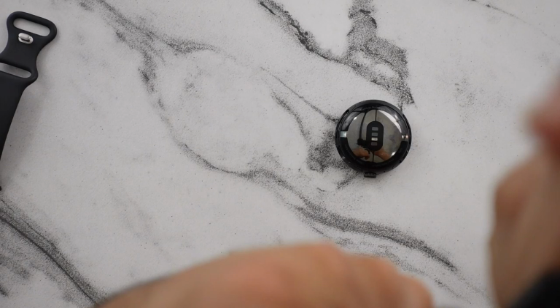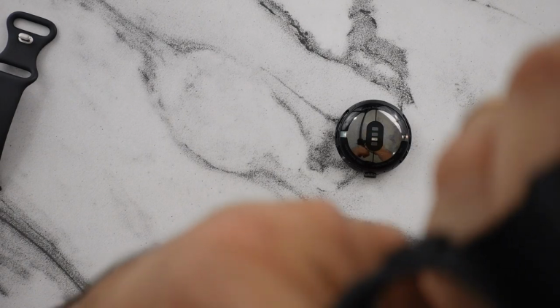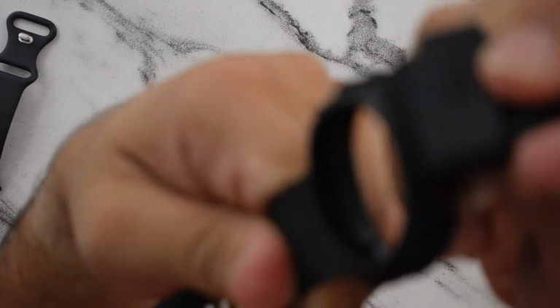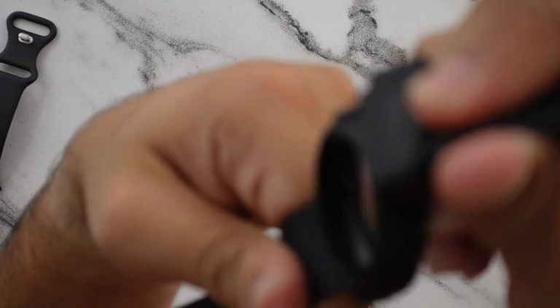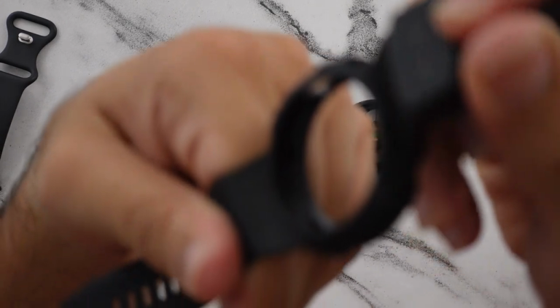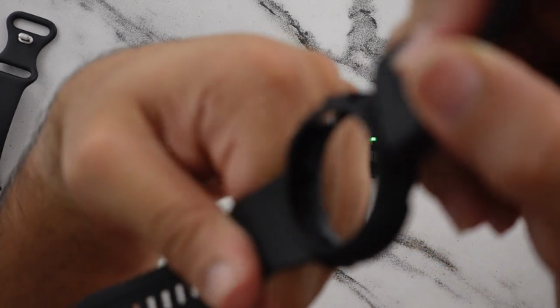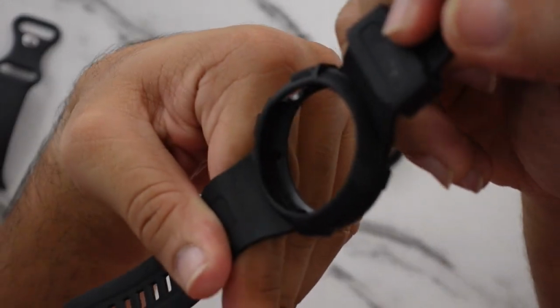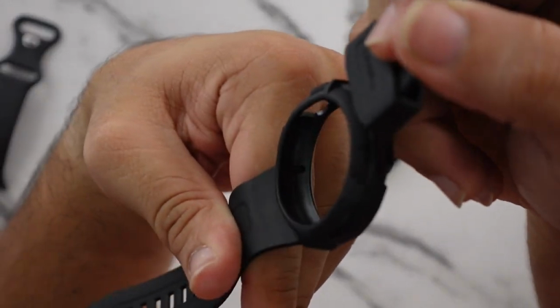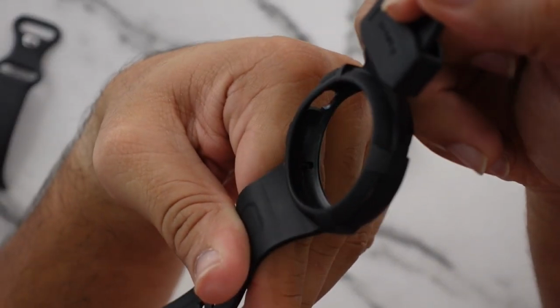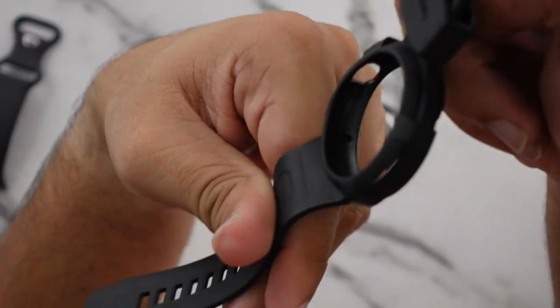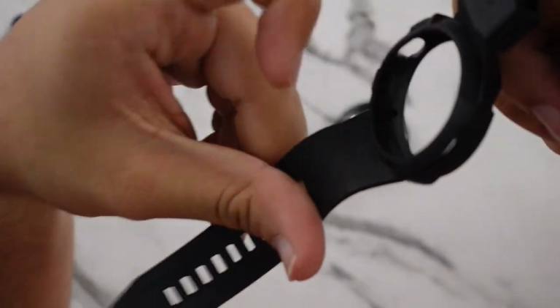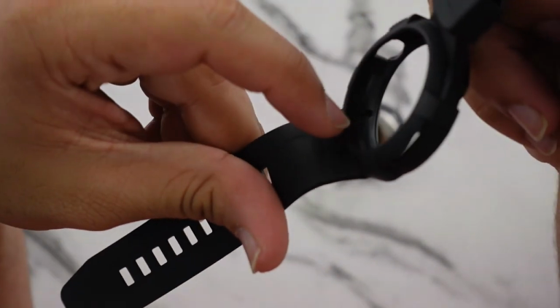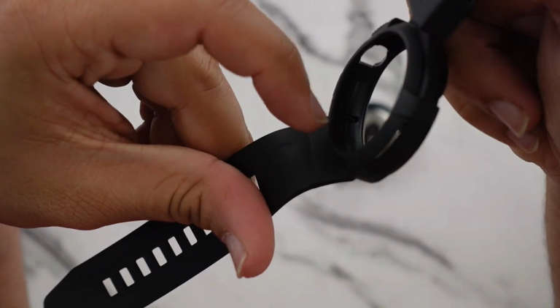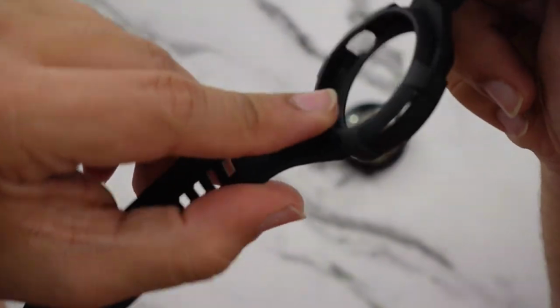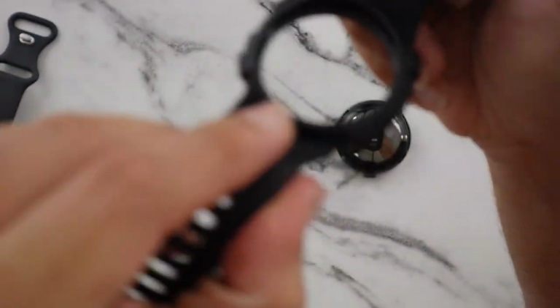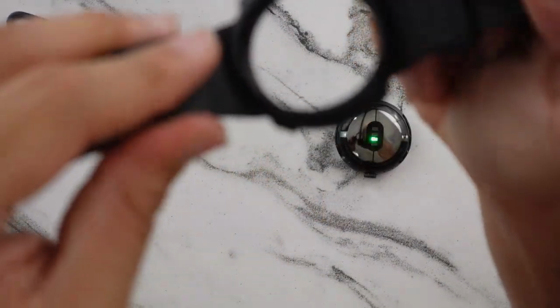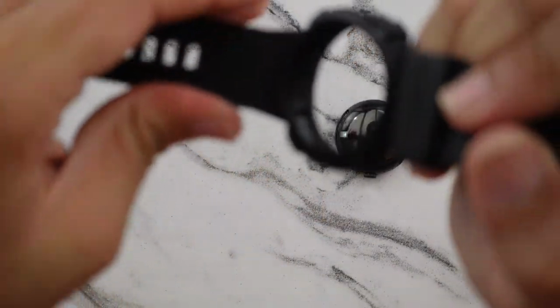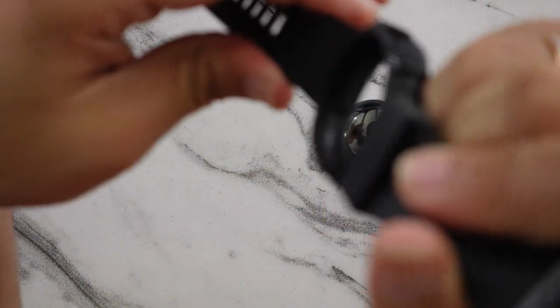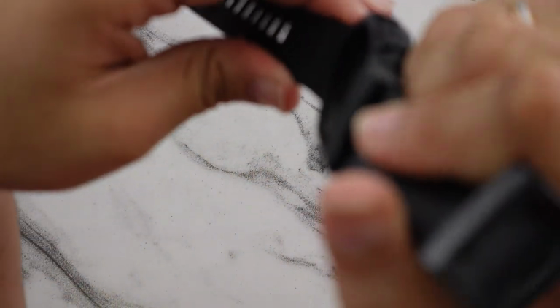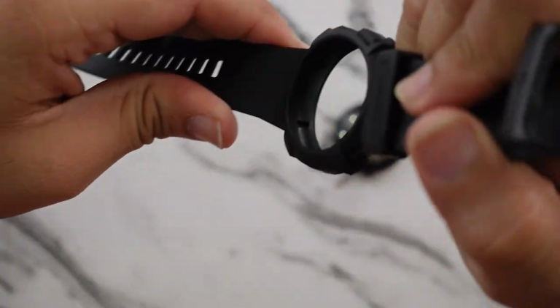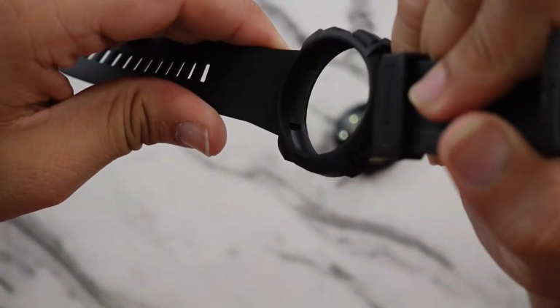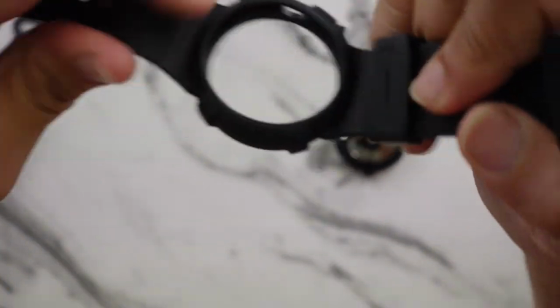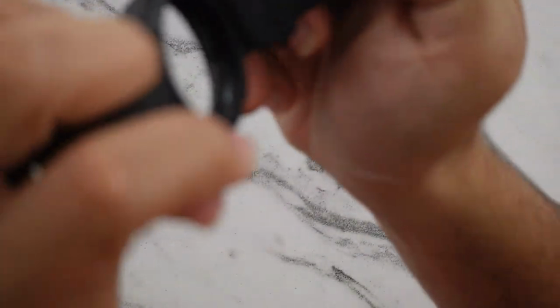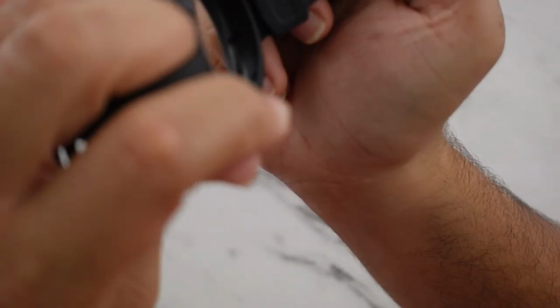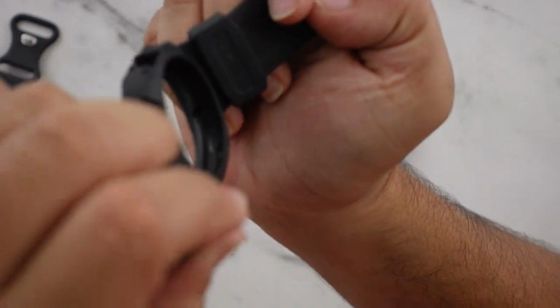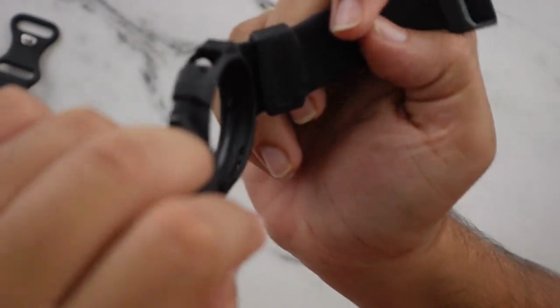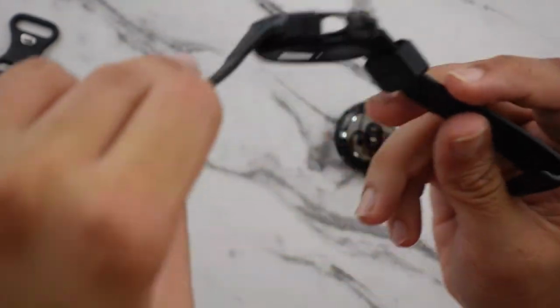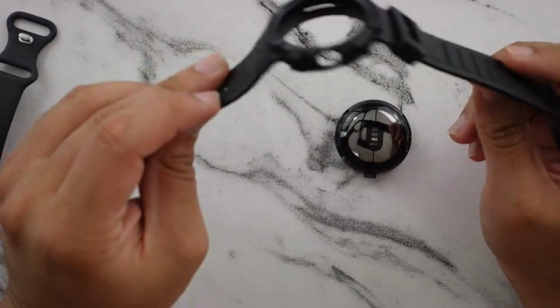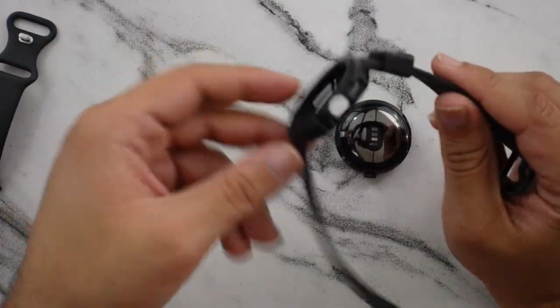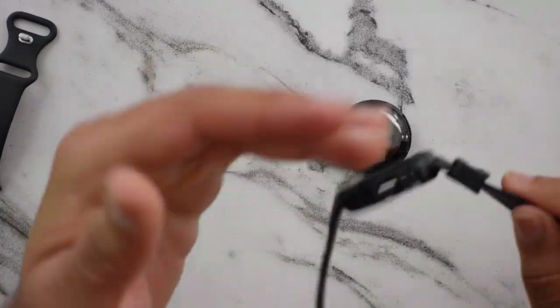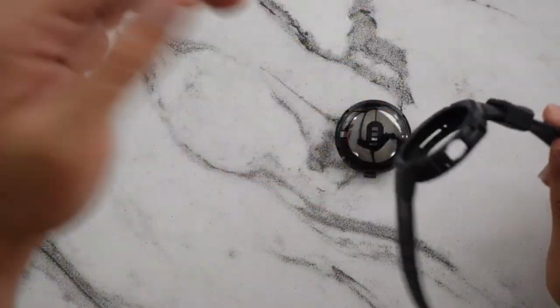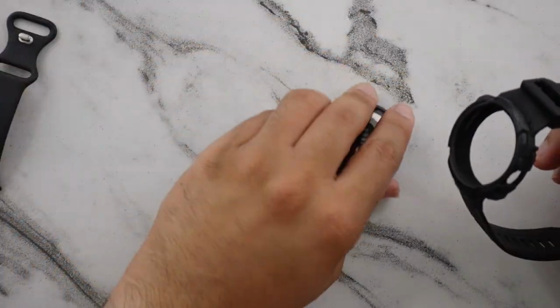Yeah, there are definitely gaps inside the case. As you guys can see, there are little gaps inside the case which are going to help with shock absorption whenever the watch drops or you hit it onto things.